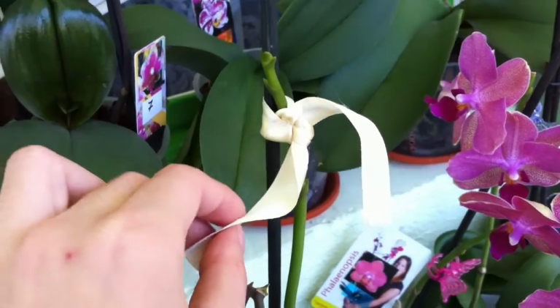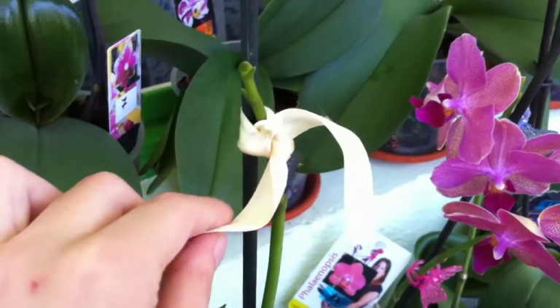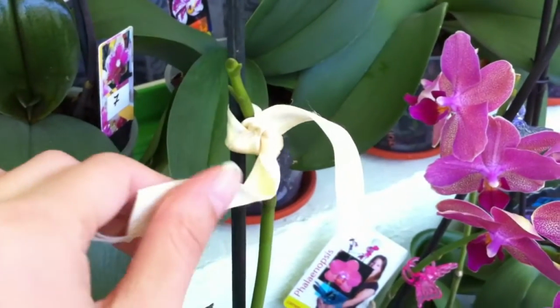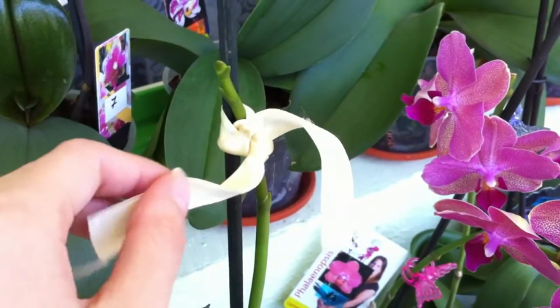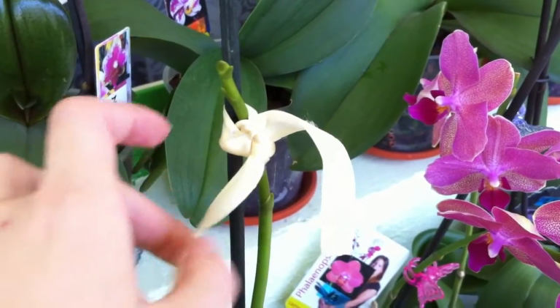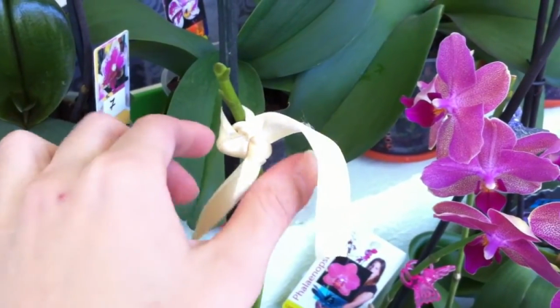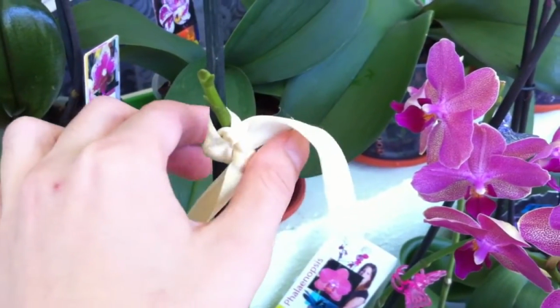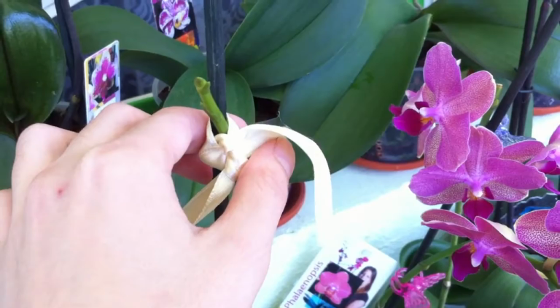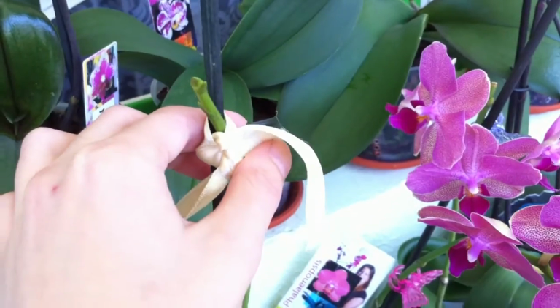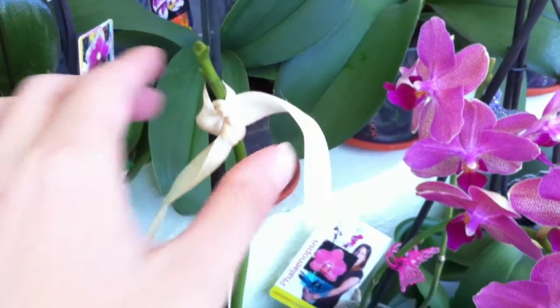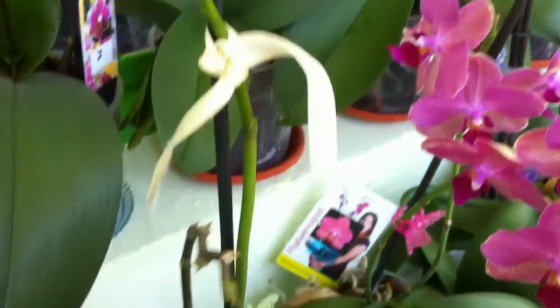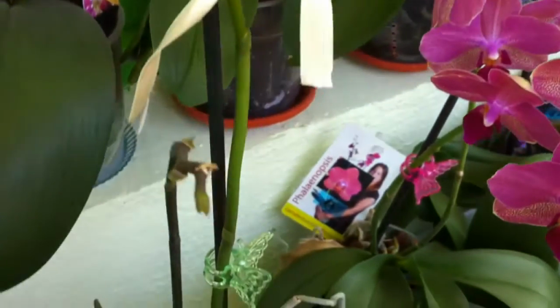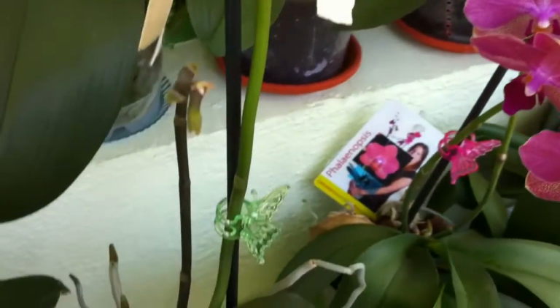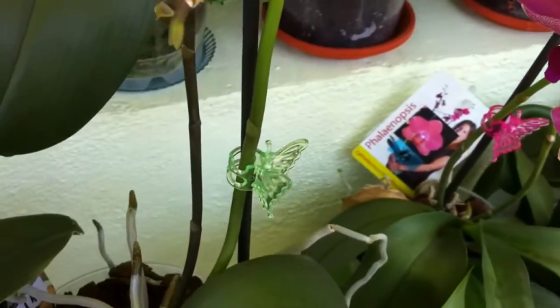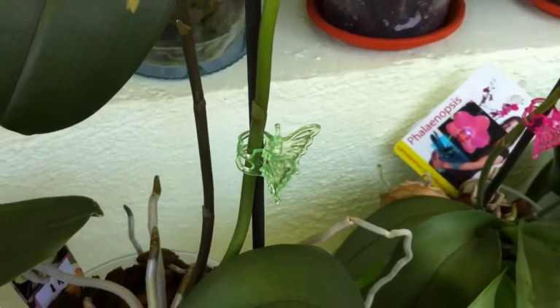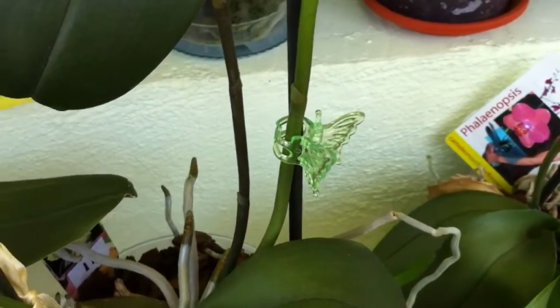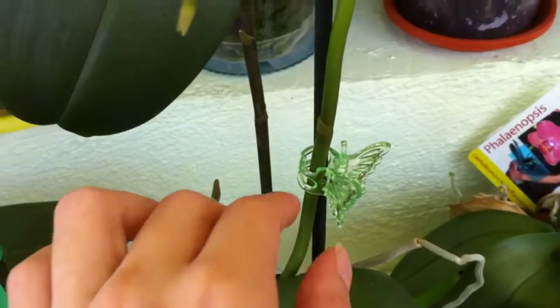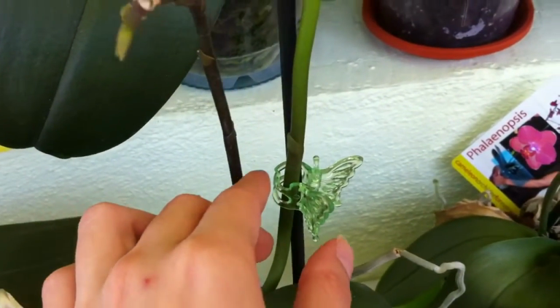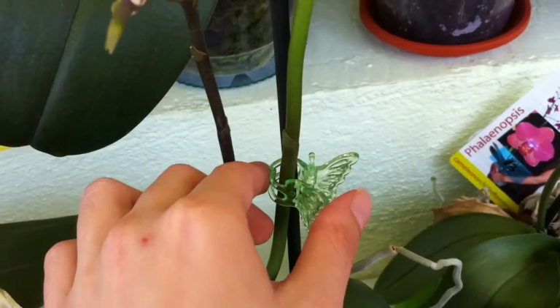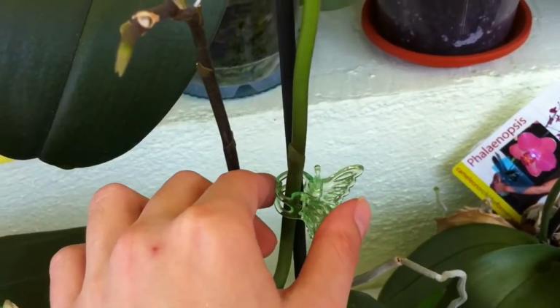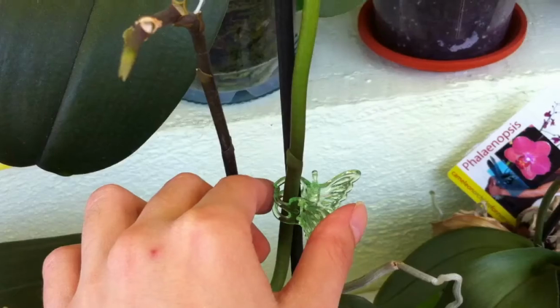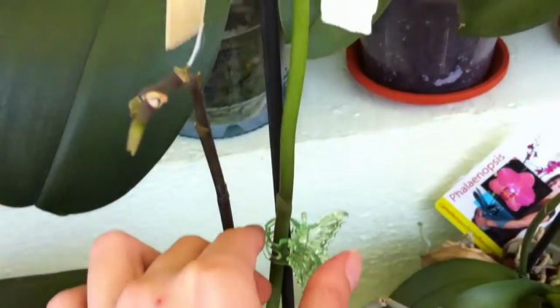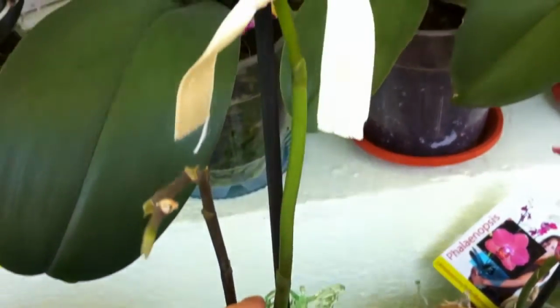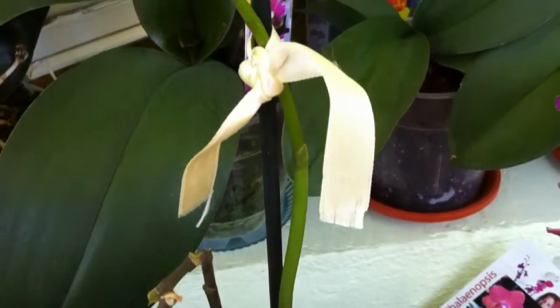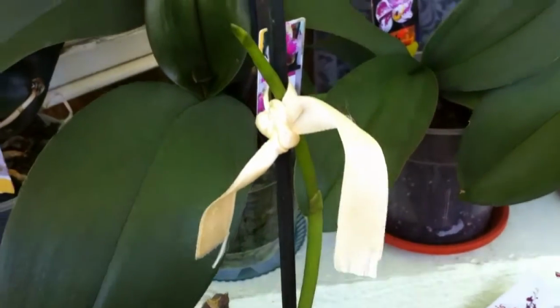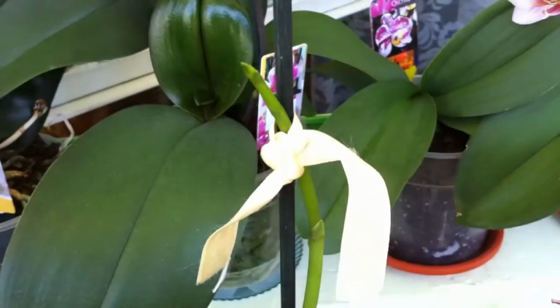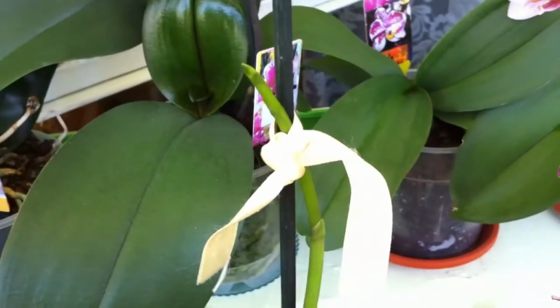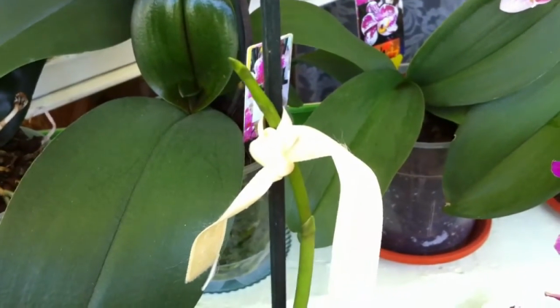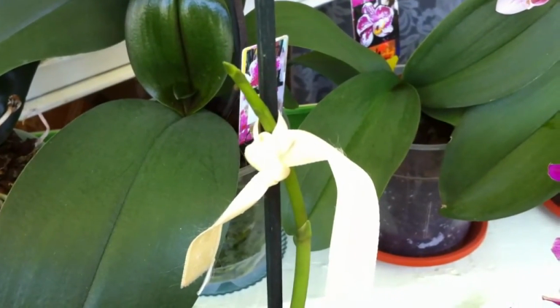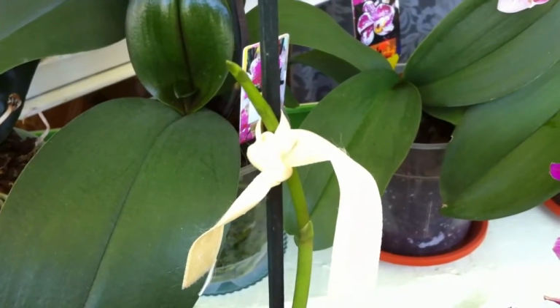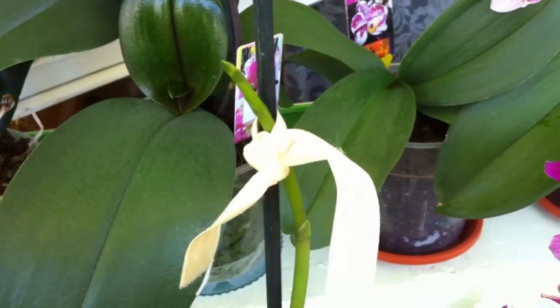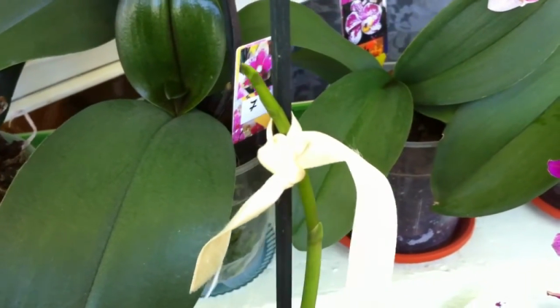You can pin it with soft material like this until it grows. When it gets big enough it will get harder and you can put a pin, but when it's very soft don't put a pin — you can actually damage it.